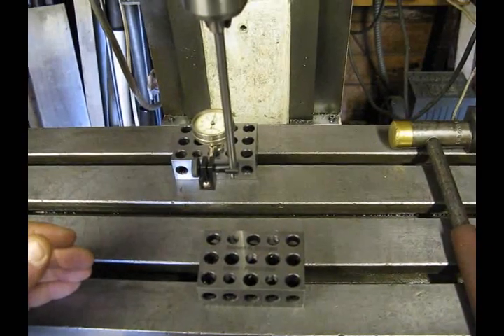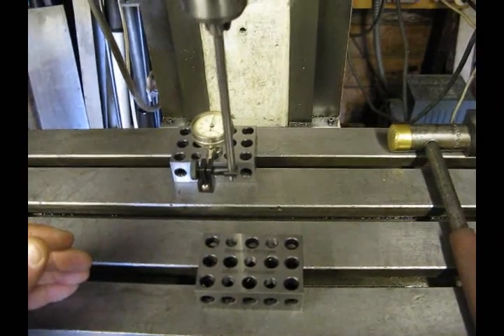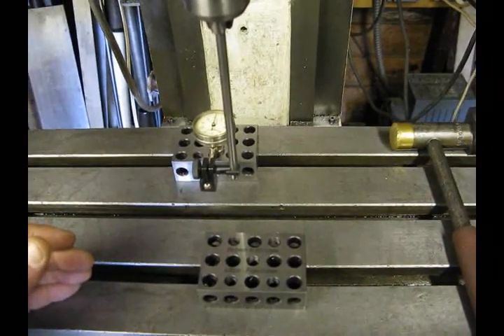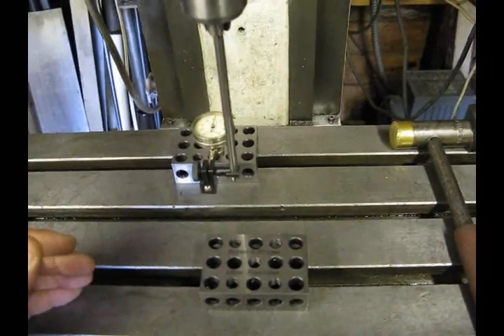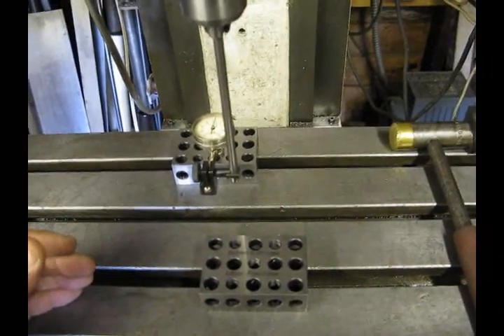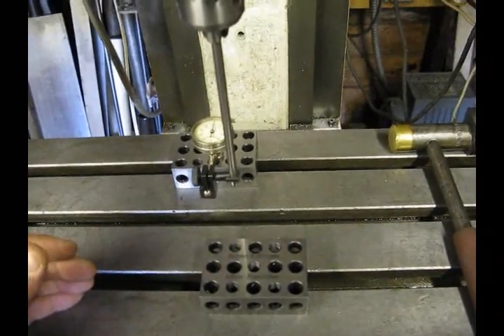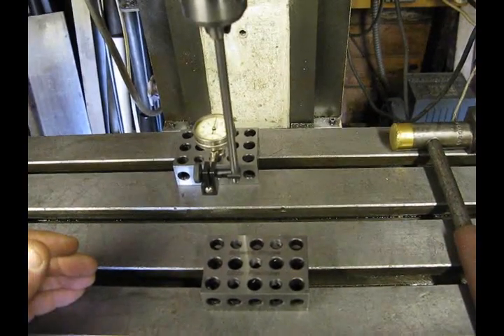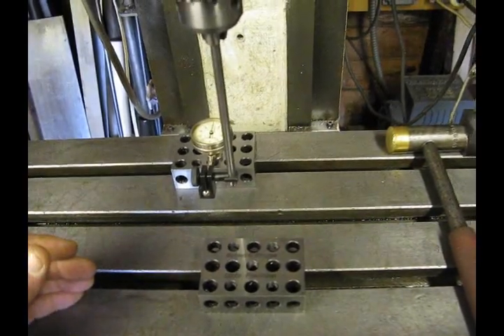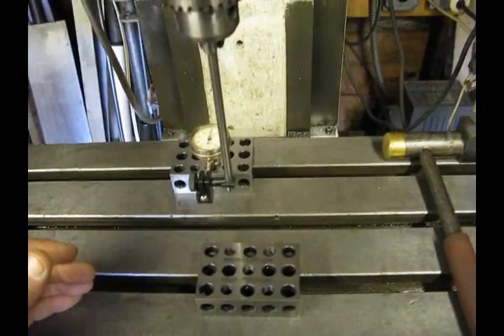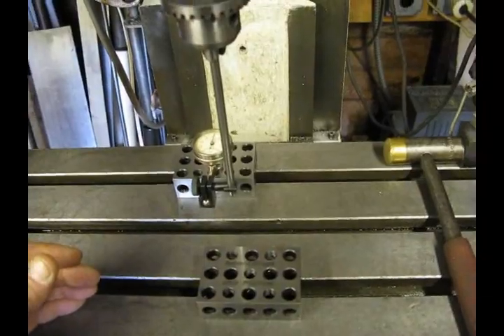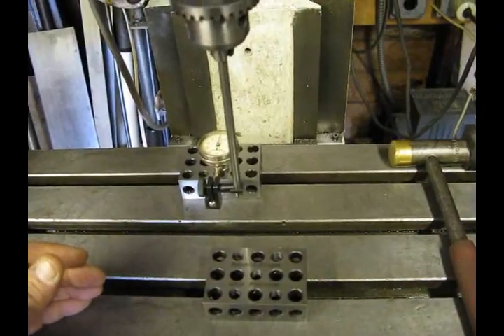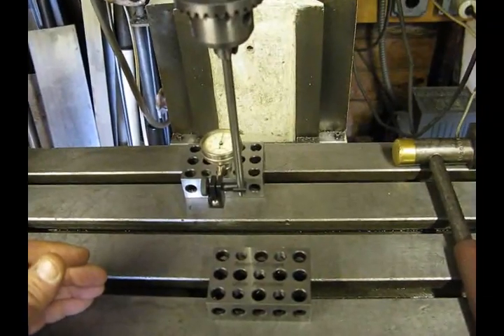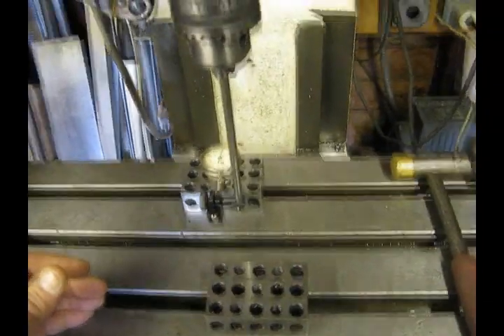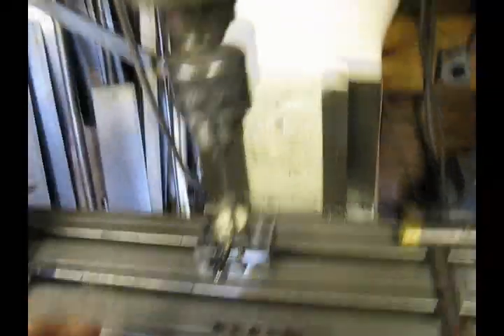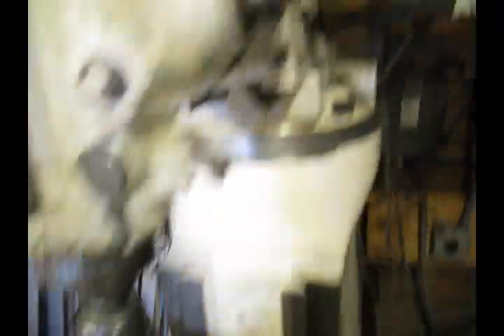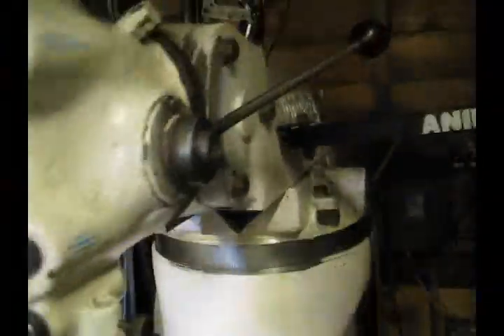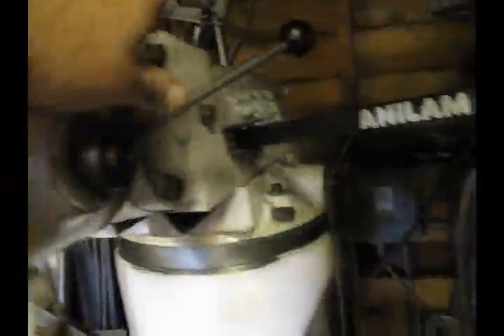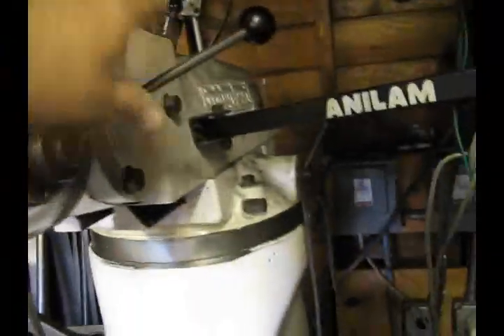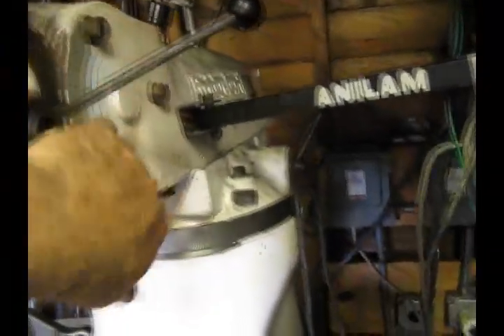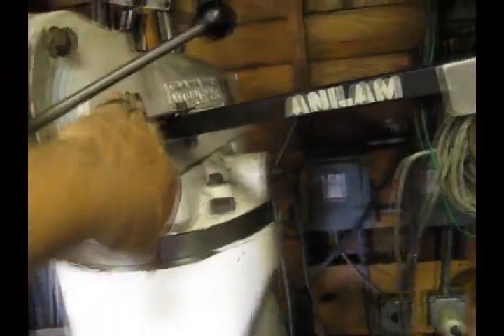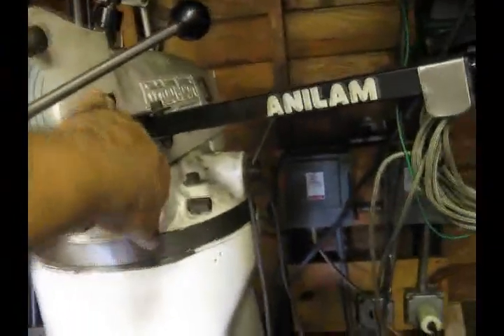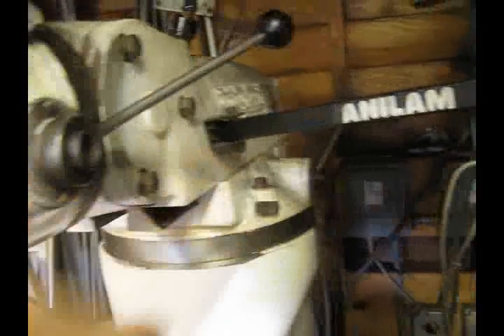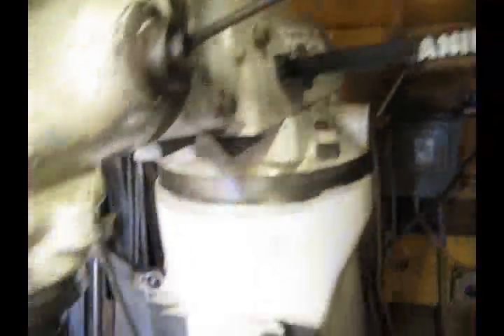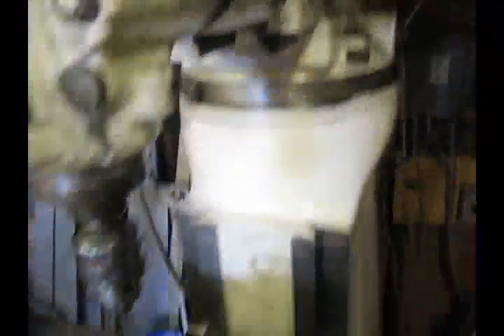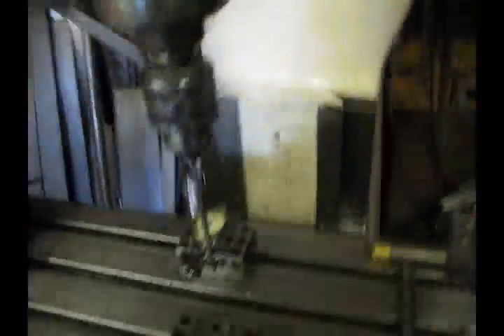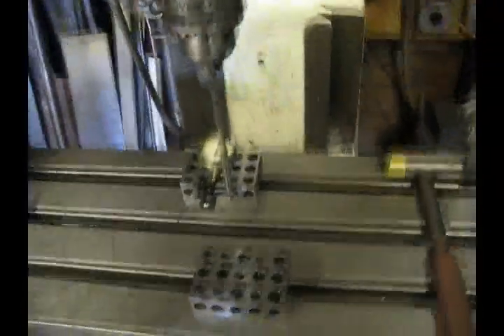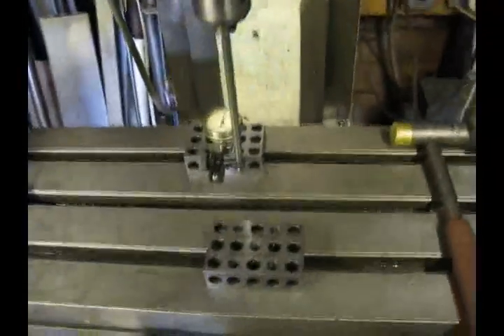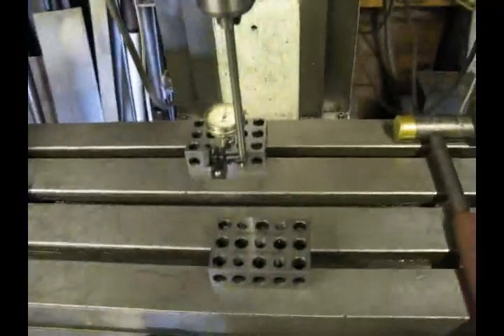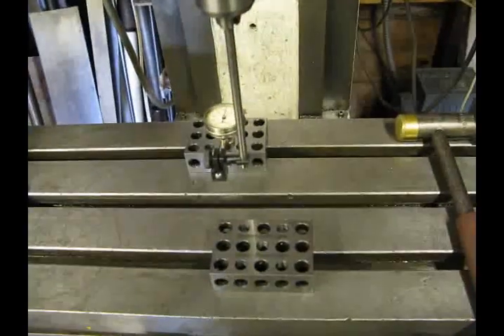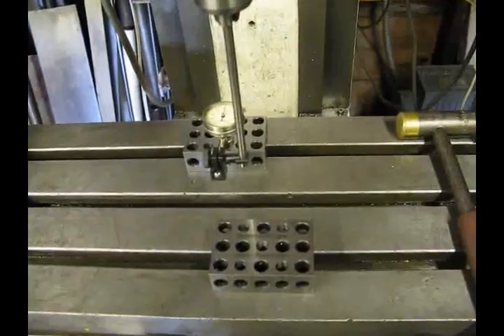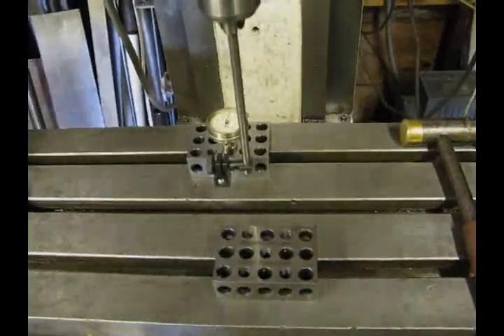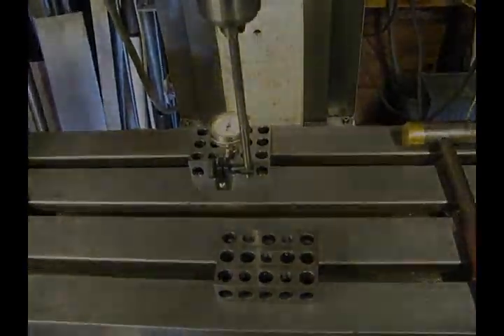Once we have done that, we can lock everything down again using the three bolts and our machine will be in tram. Thanks a lot.